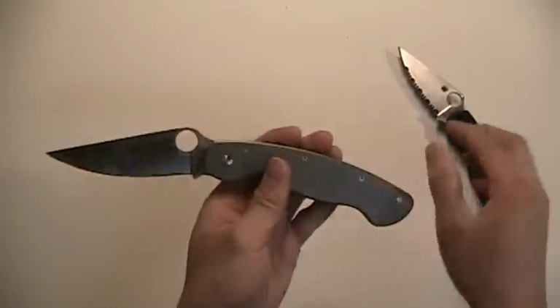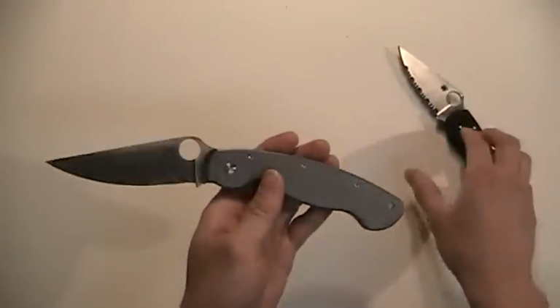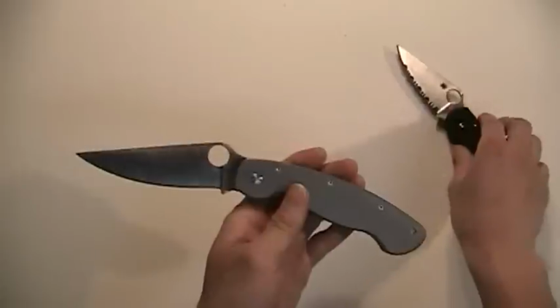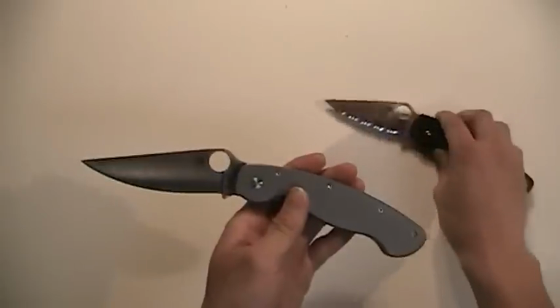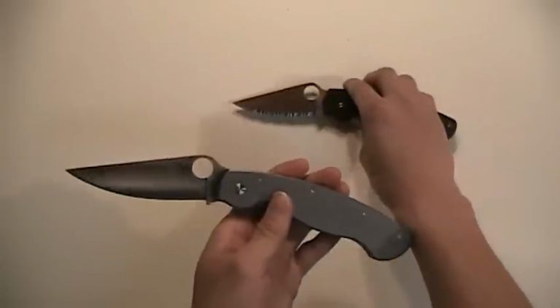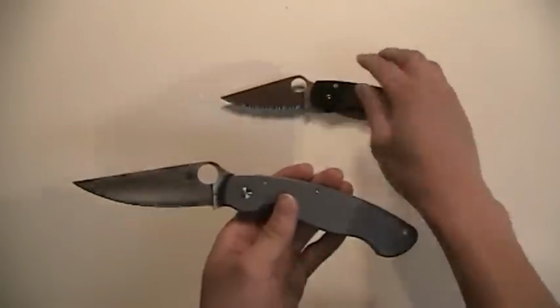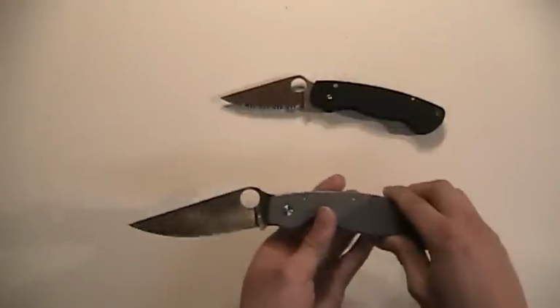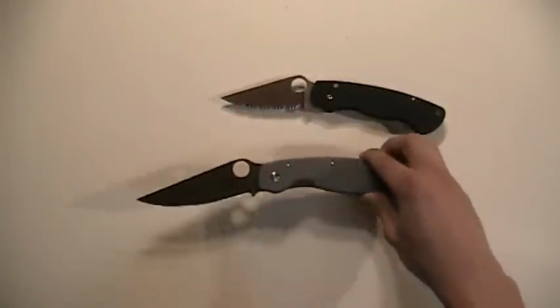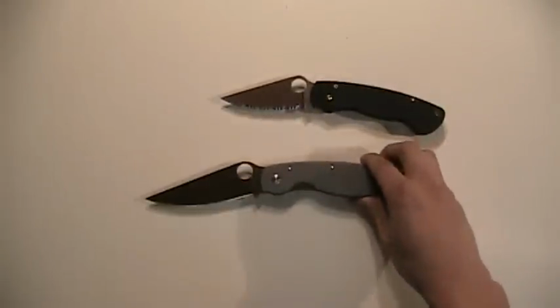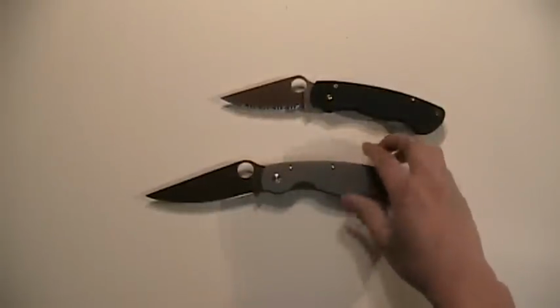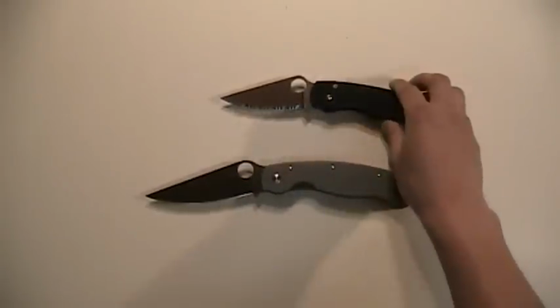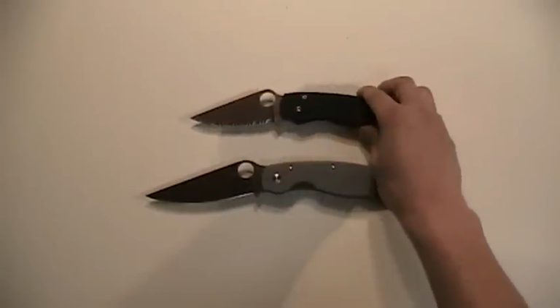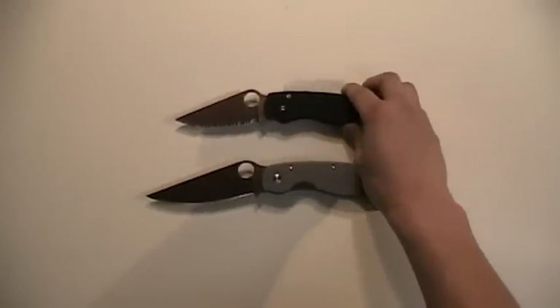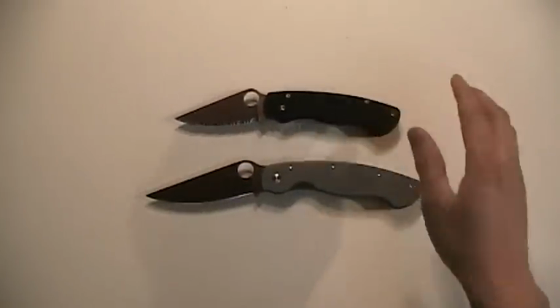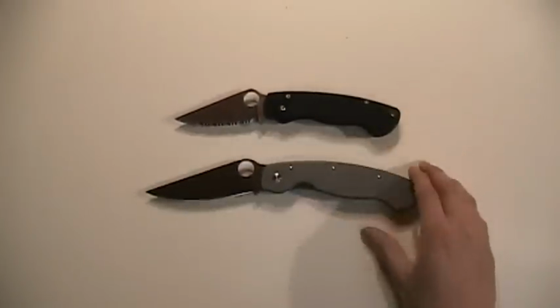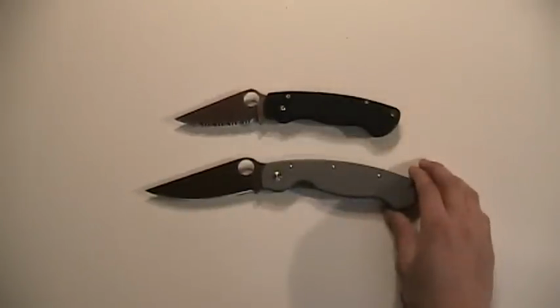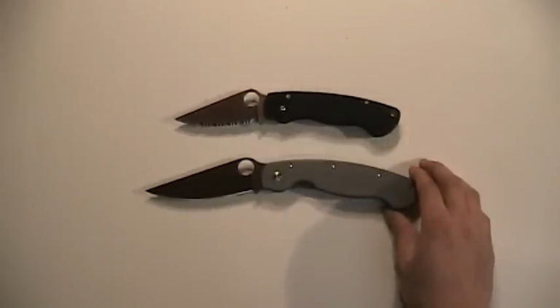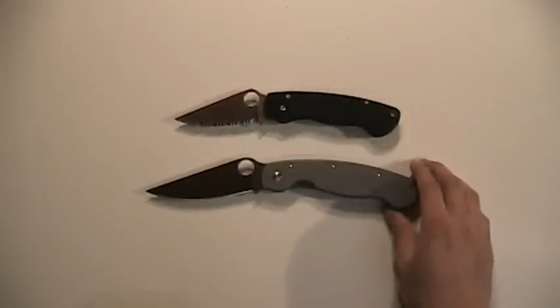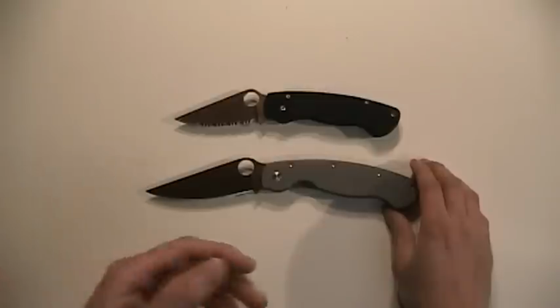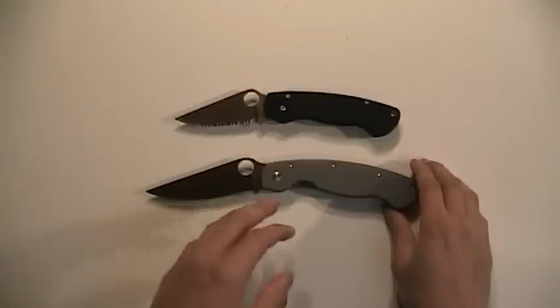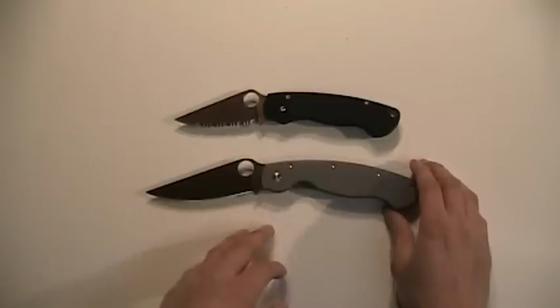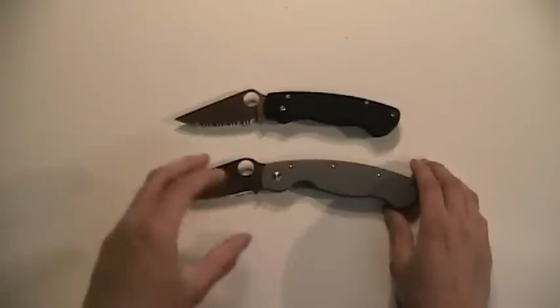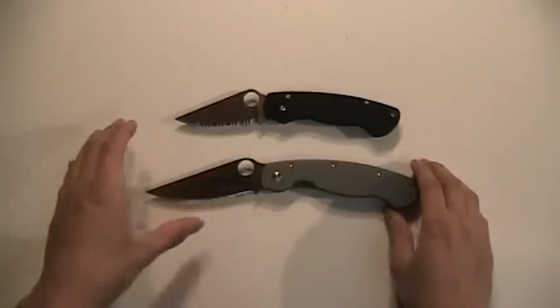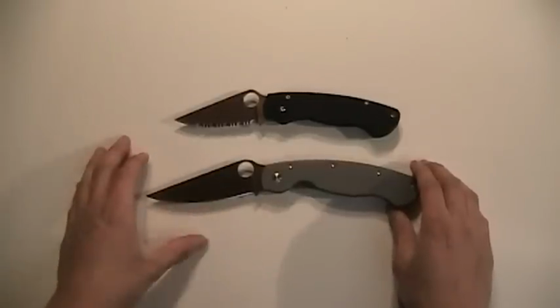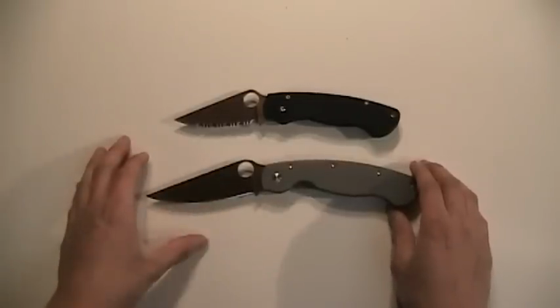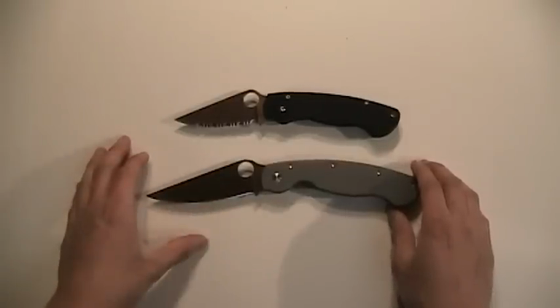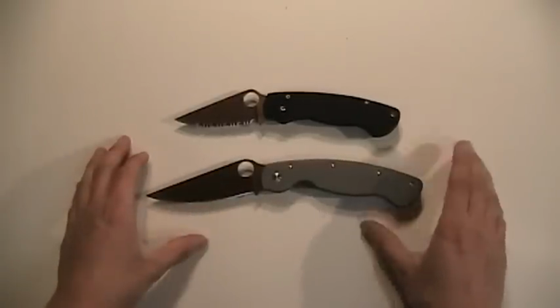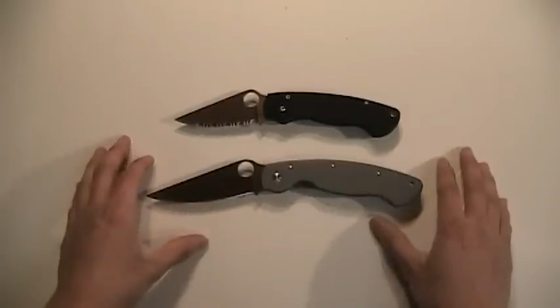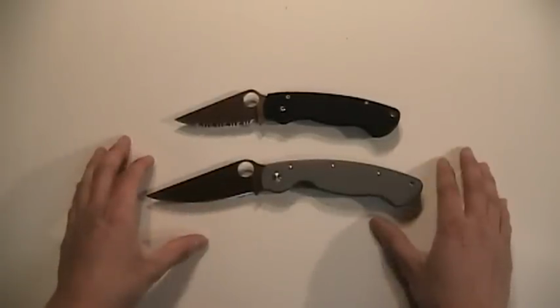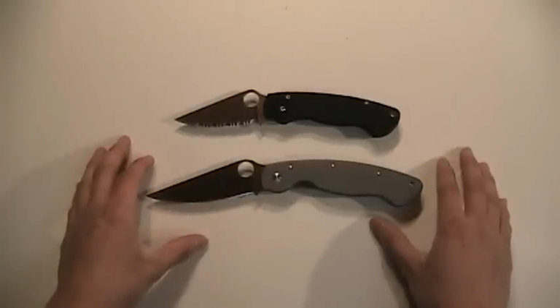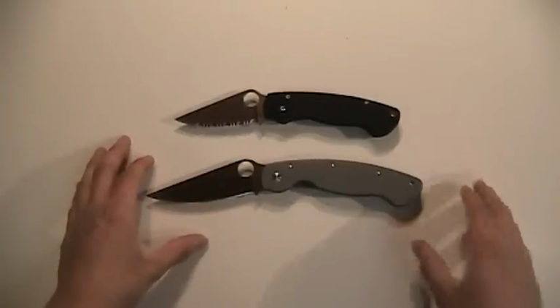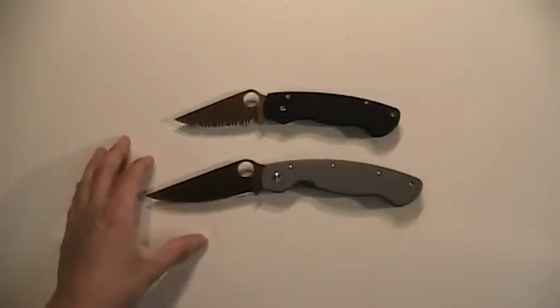Anyway, I'm going to go ahead and play with this for a little while and I'll bring back my findings. I'm sure it's going to be nothing short of excellent, as all Spydercos are. I will catch you guys on the full review — take care.